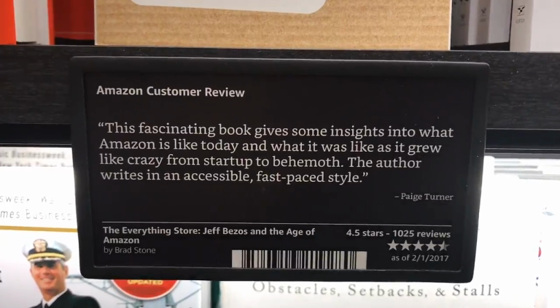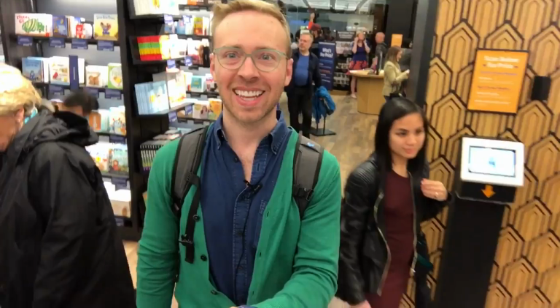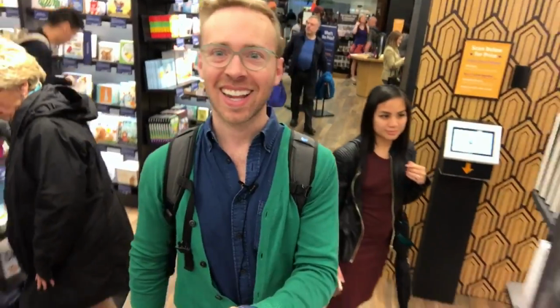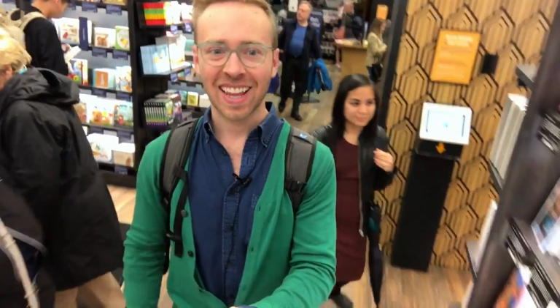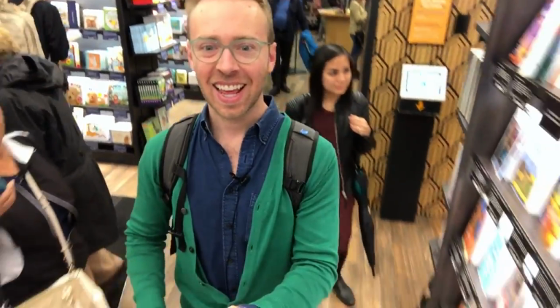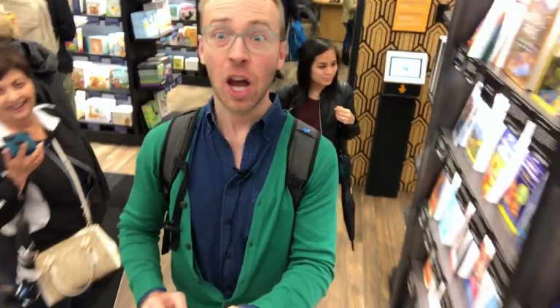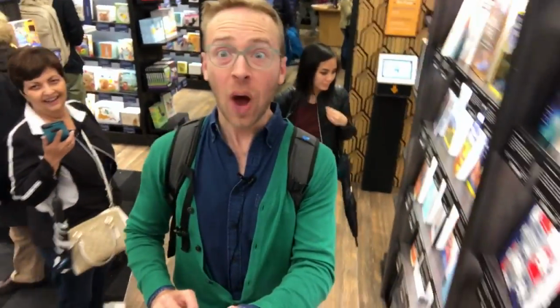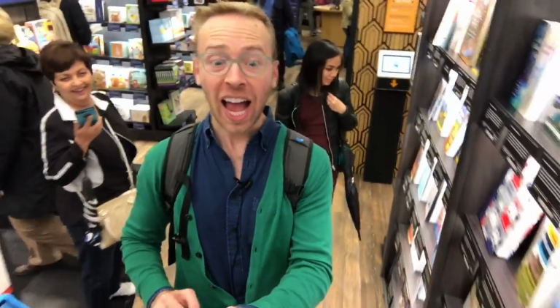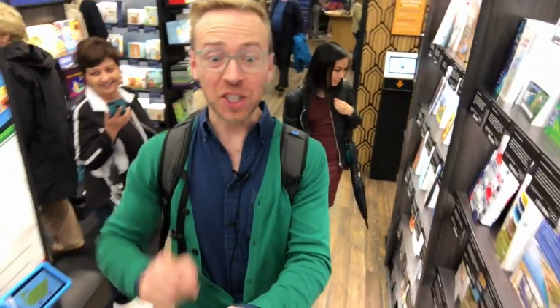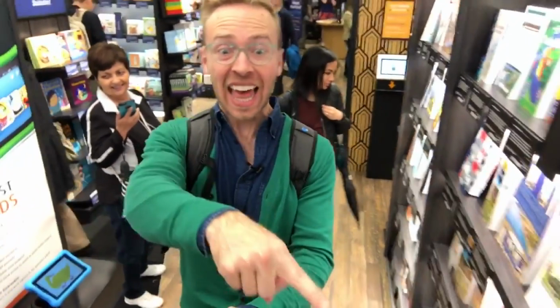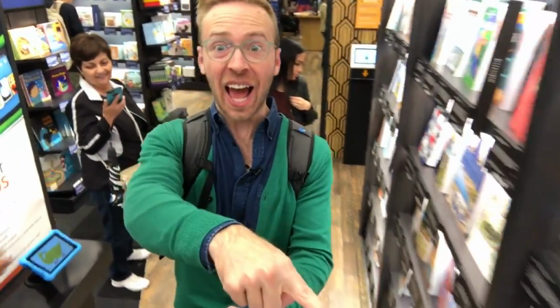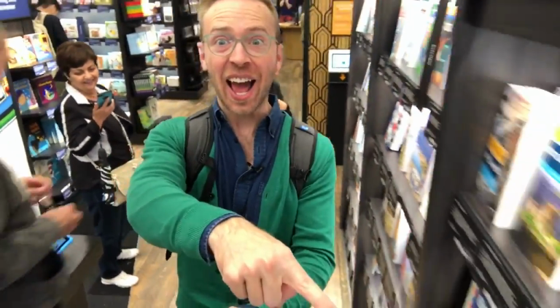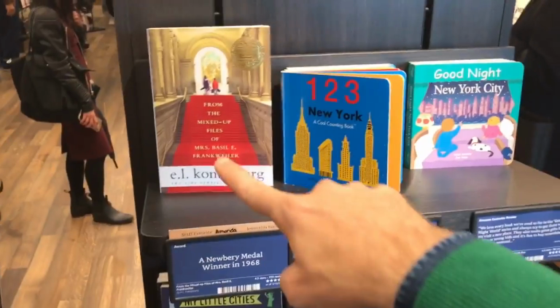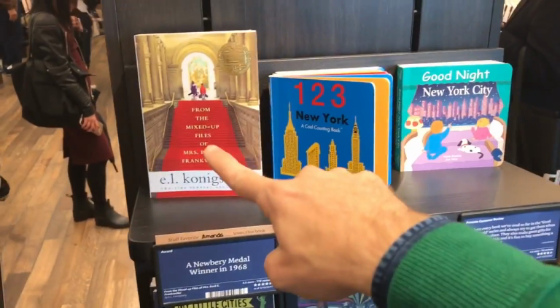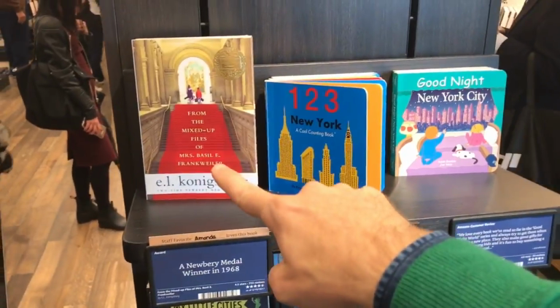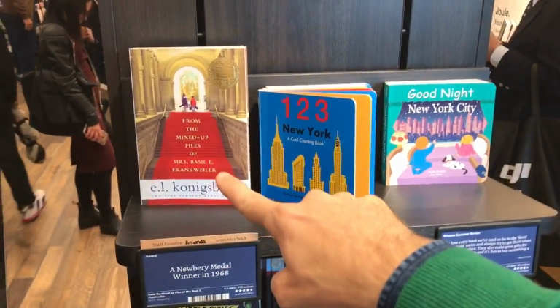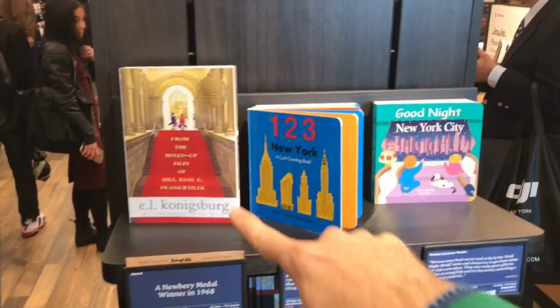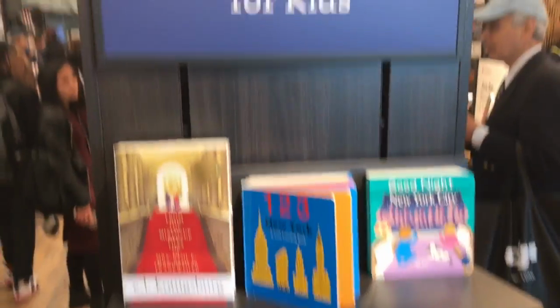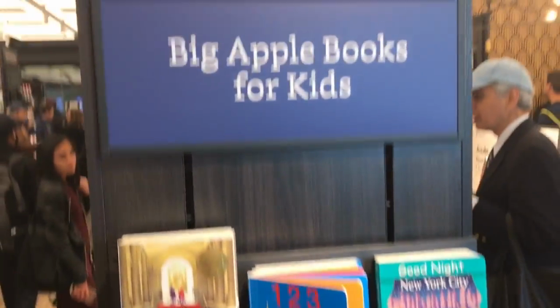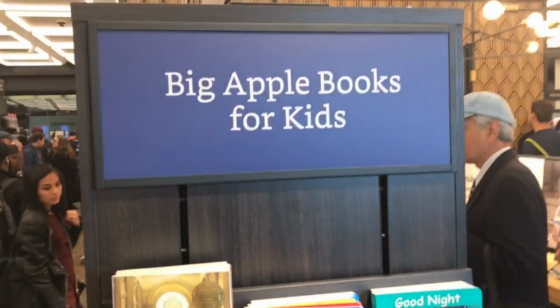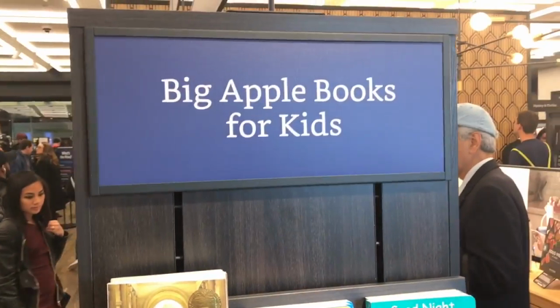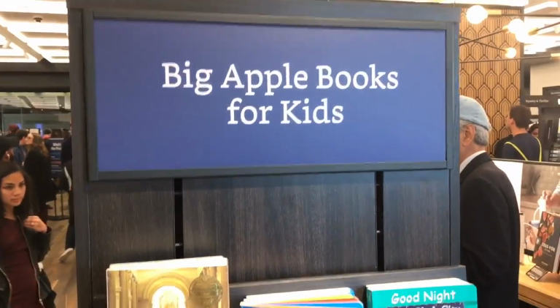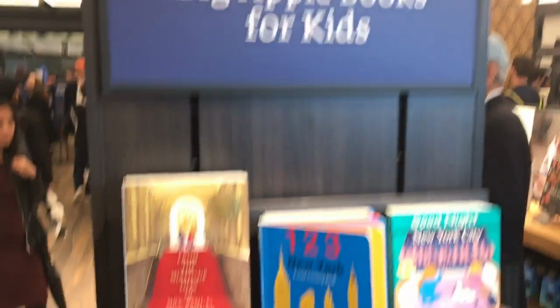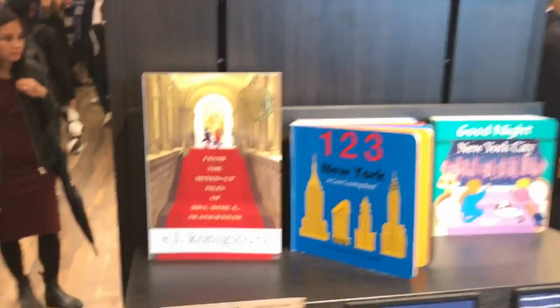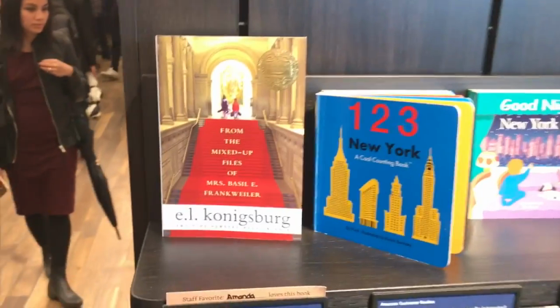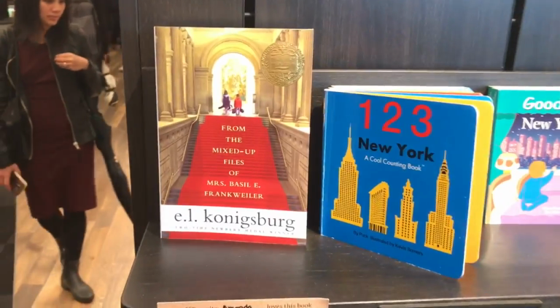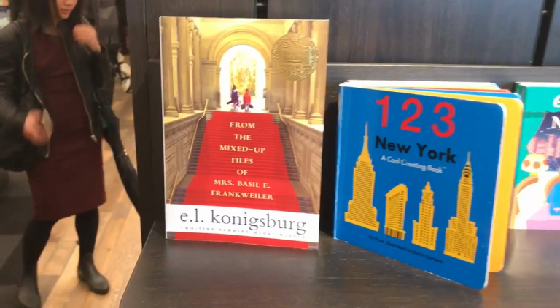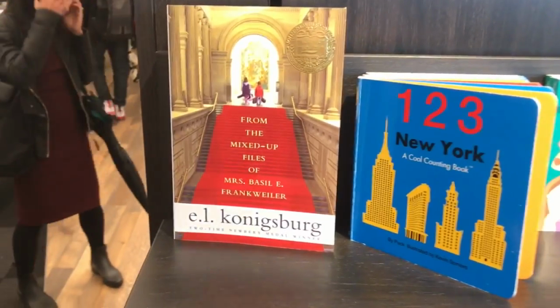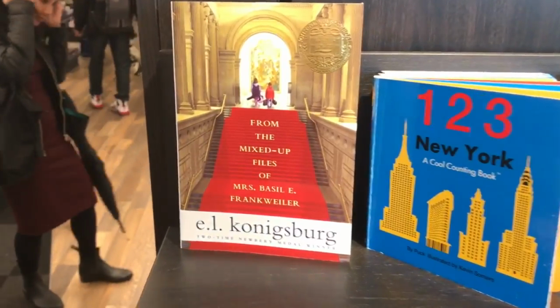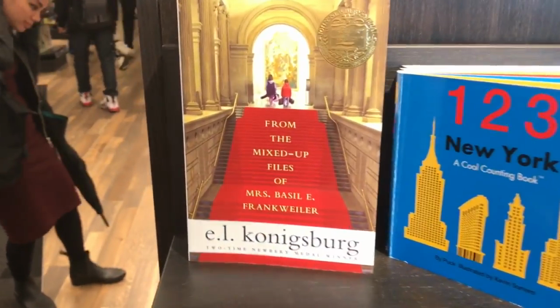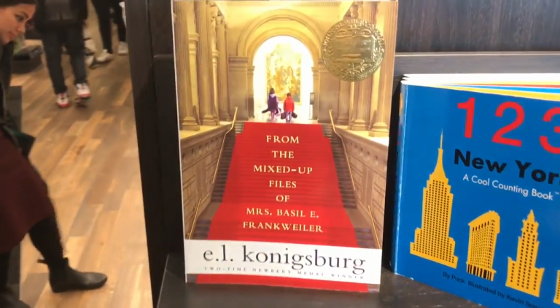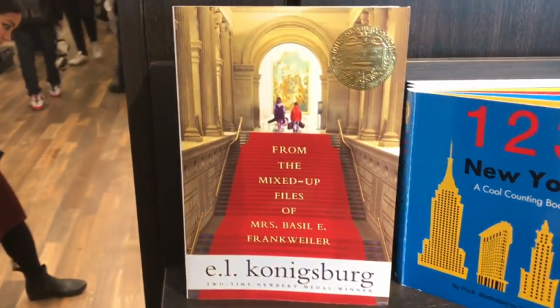As I walk around — whoa, check this out. They've got The Mixed Up Files of Mrs. Basil E. Frankweiler, the best book about the Metropolitan Museum of Art. Check it out.